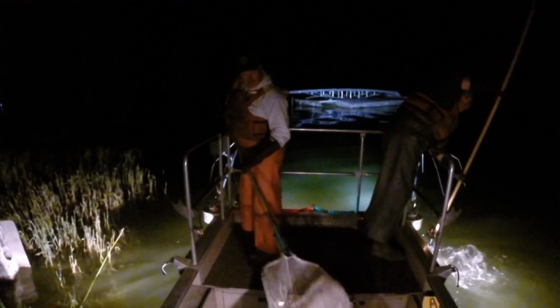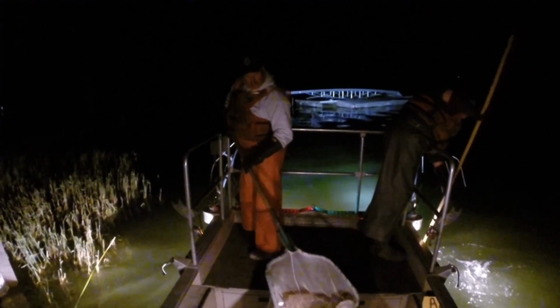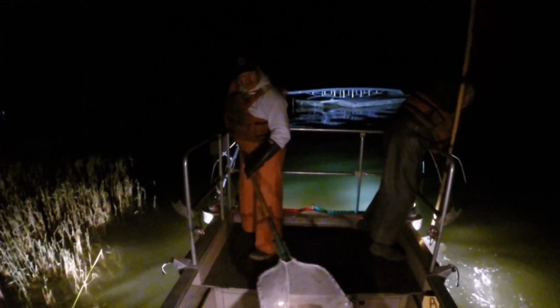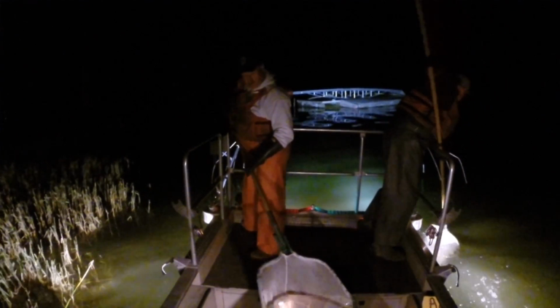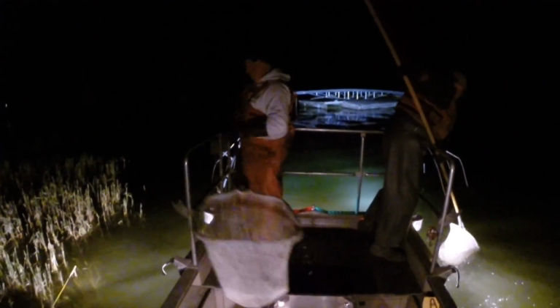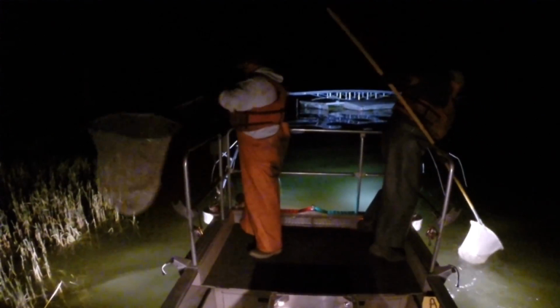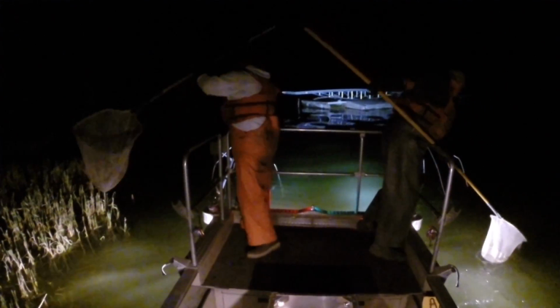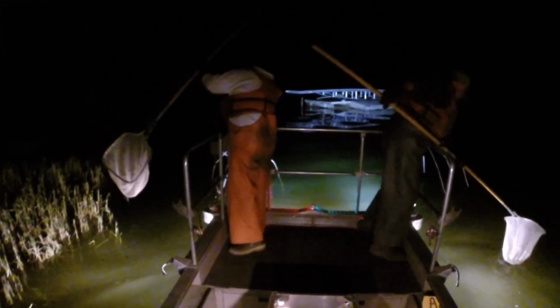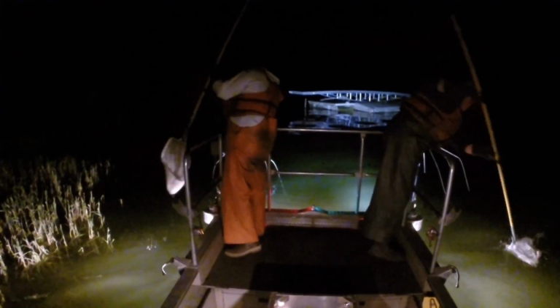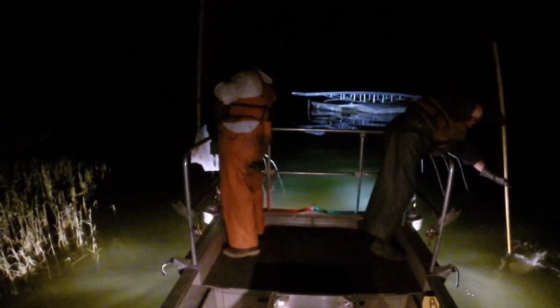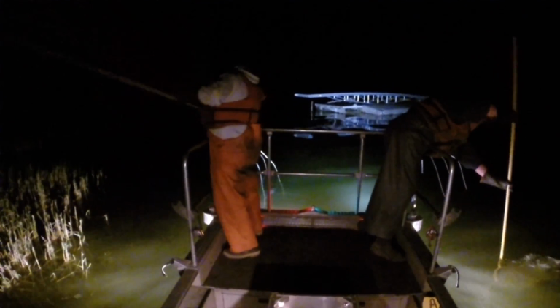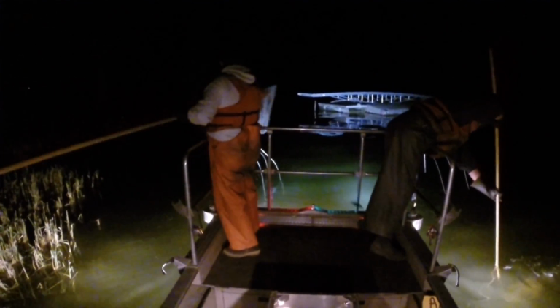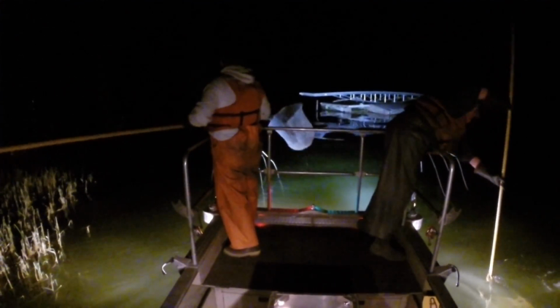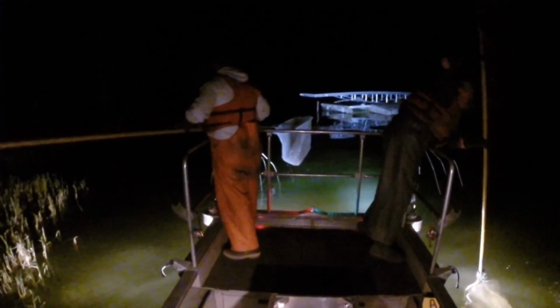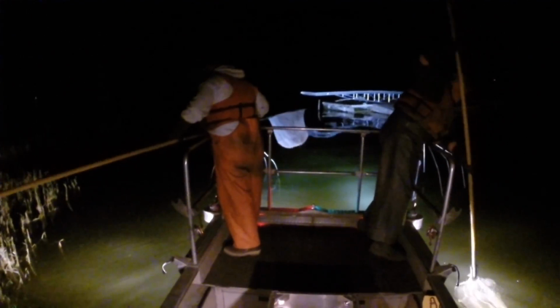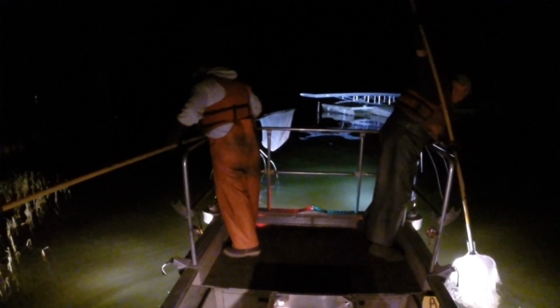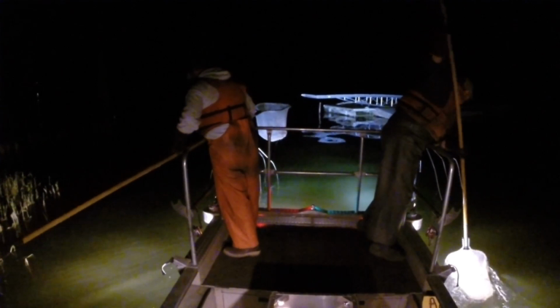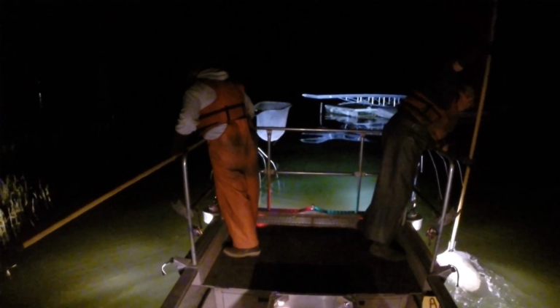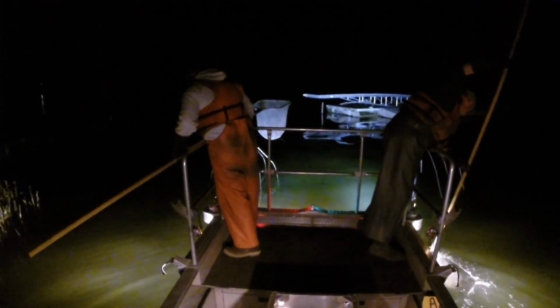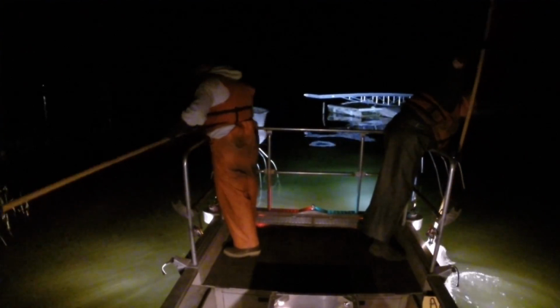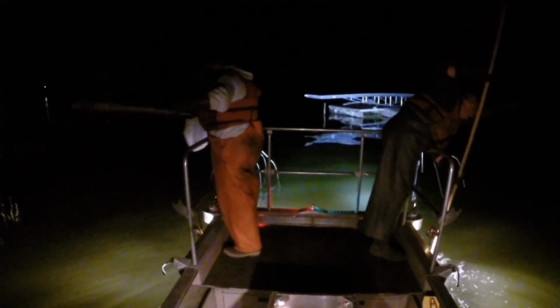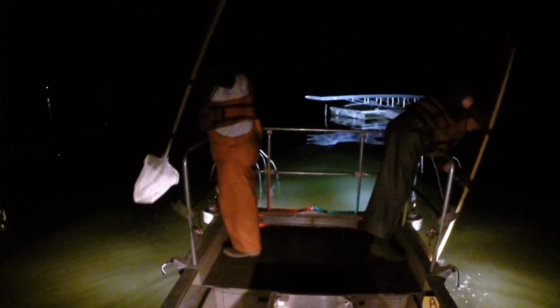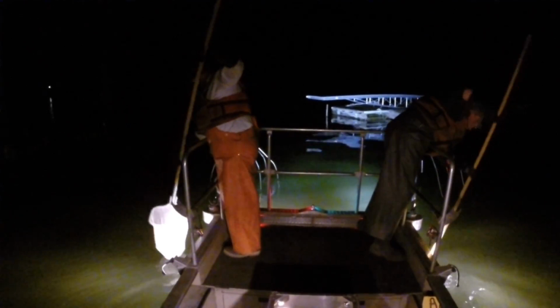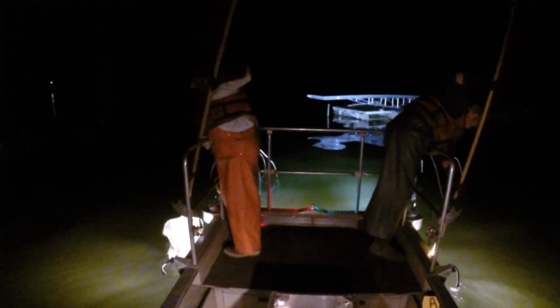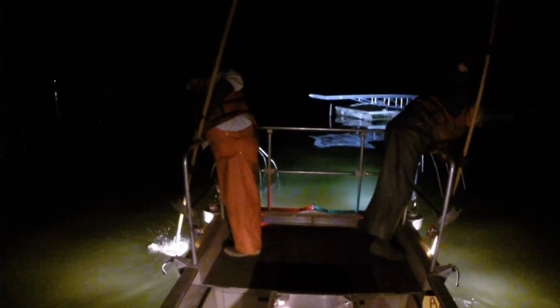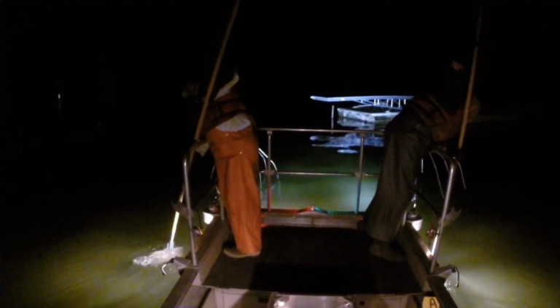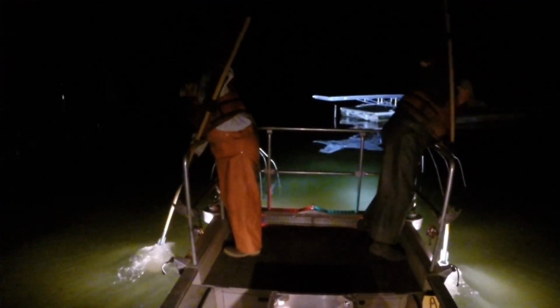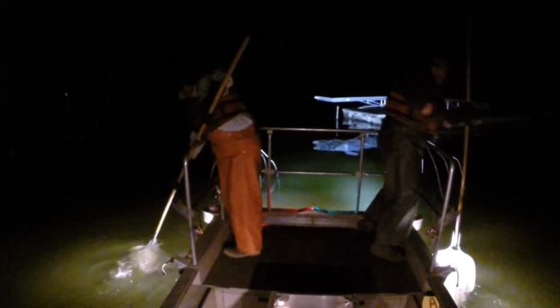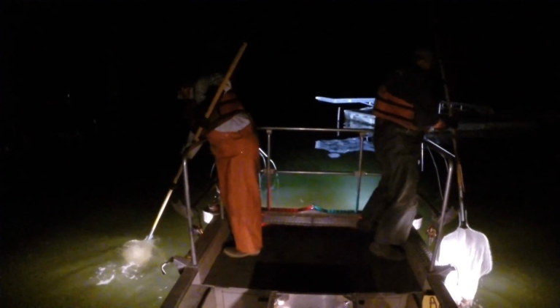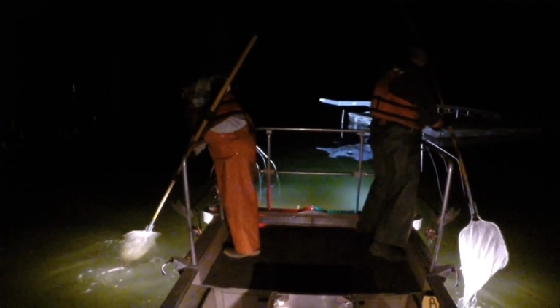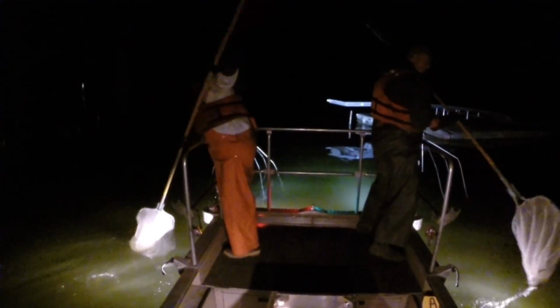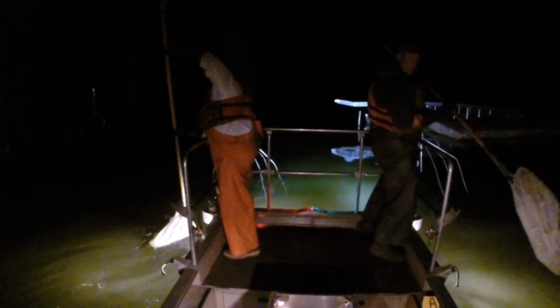Night time is the best time to electrofish because fish of different sizes will congregate along the shoreline at night, and we can also see more fish in the water at night with the lighting array we have mounted off the front of the boat.